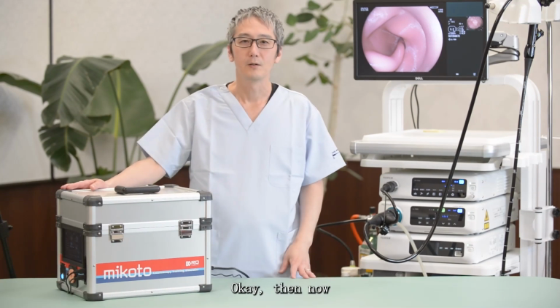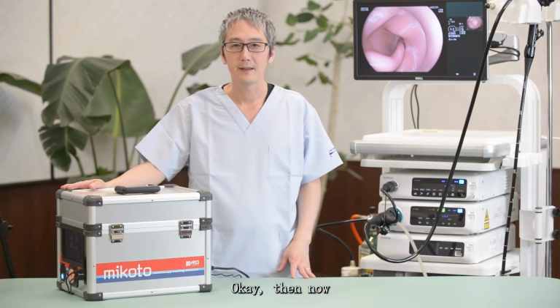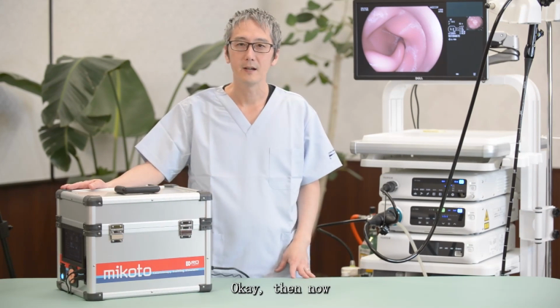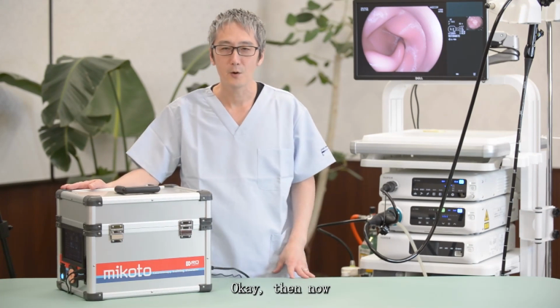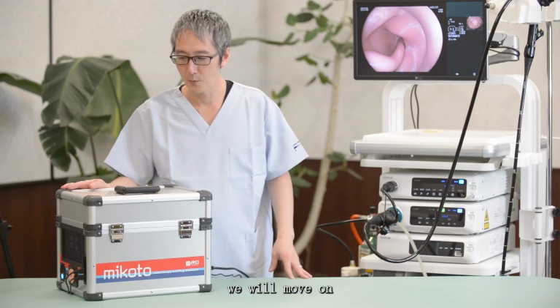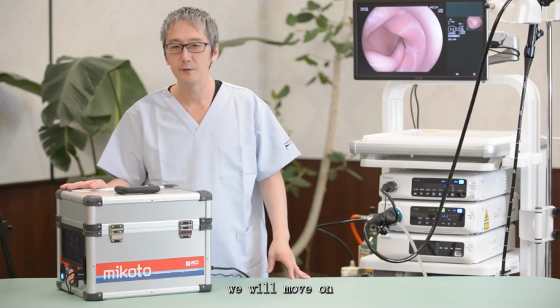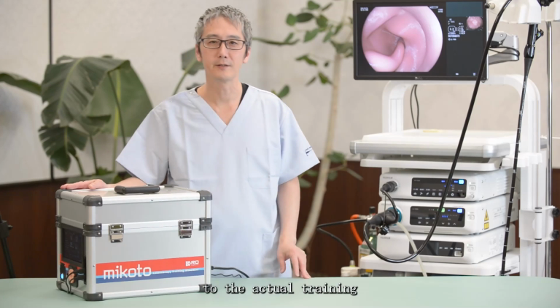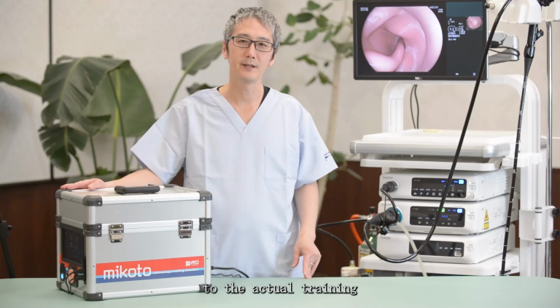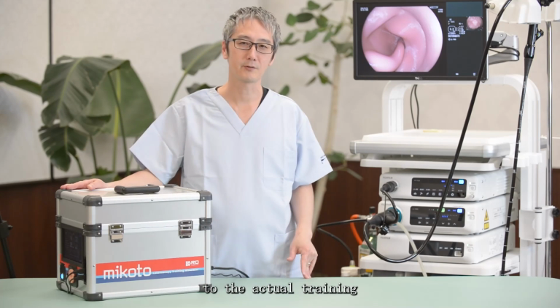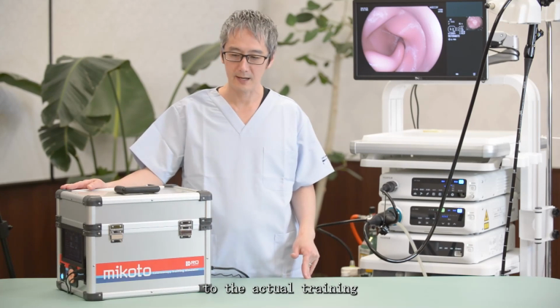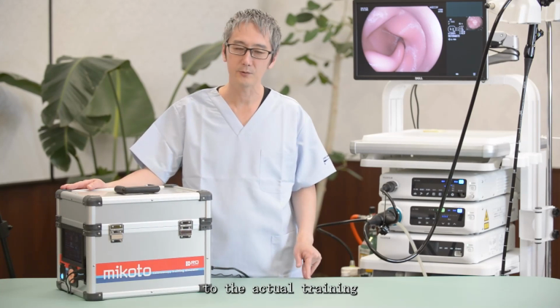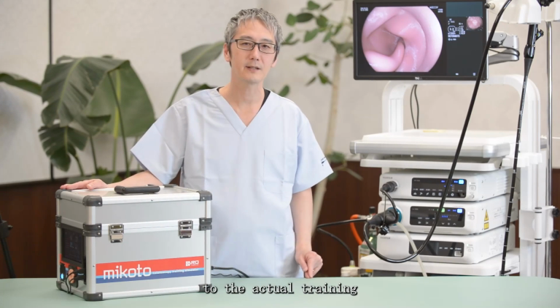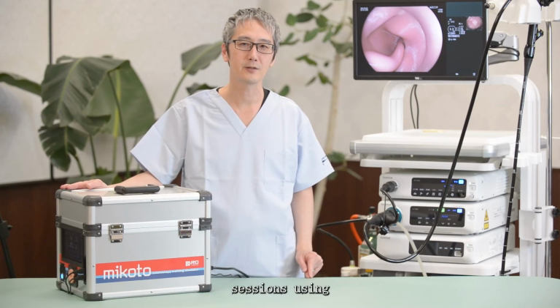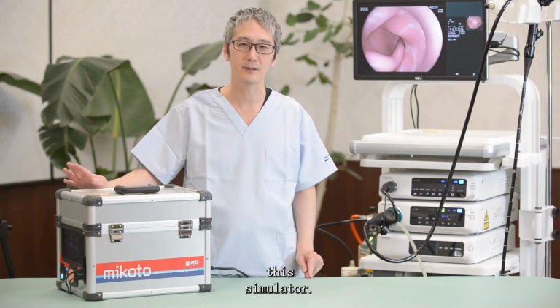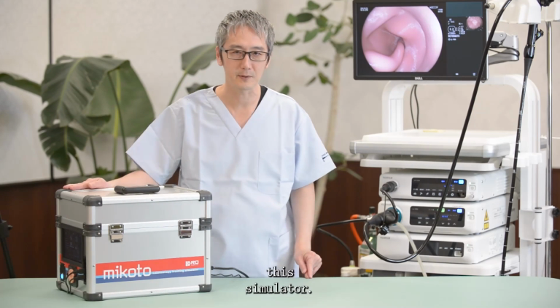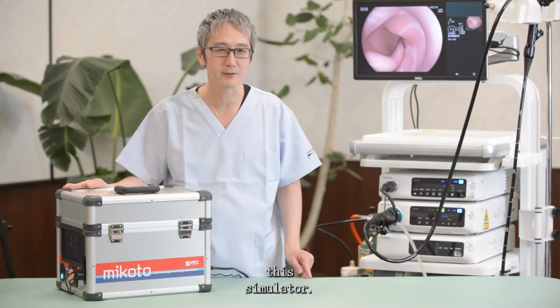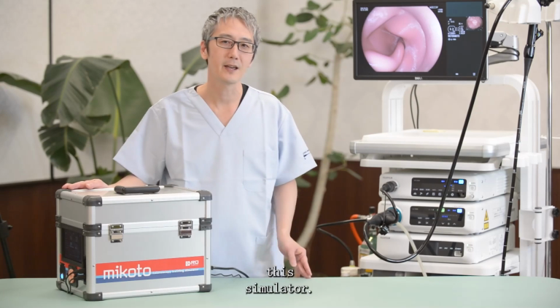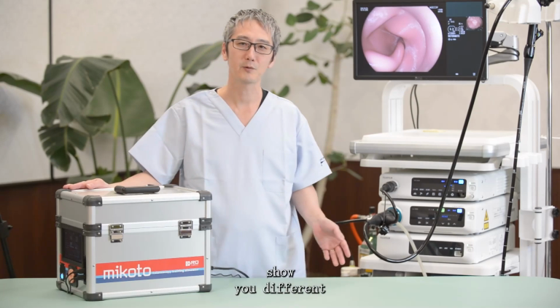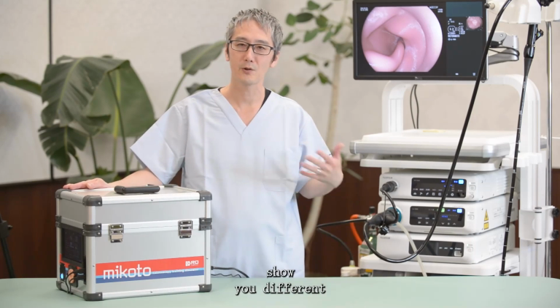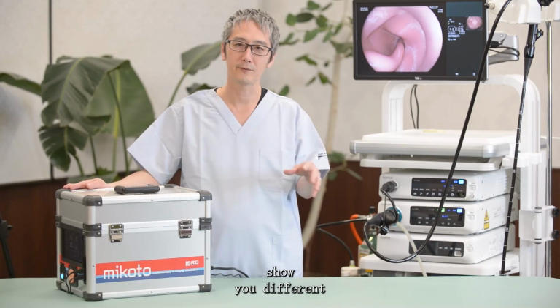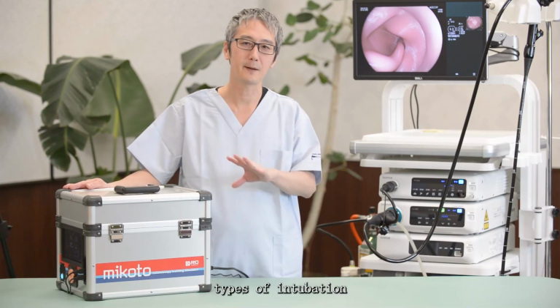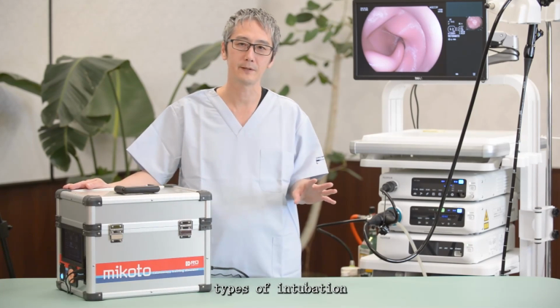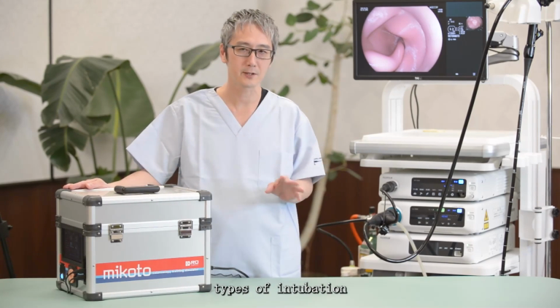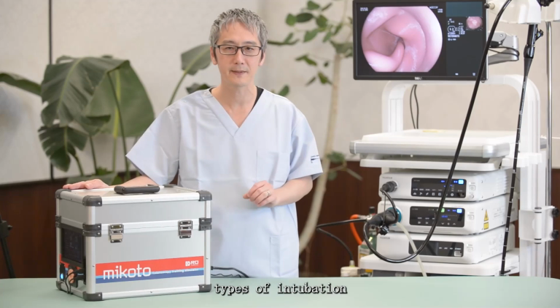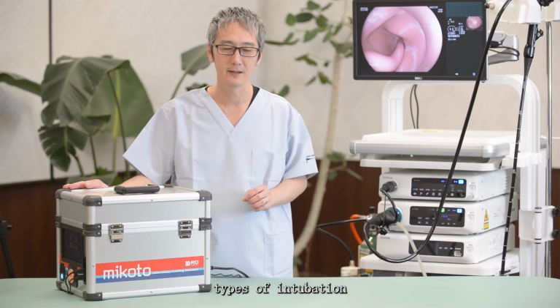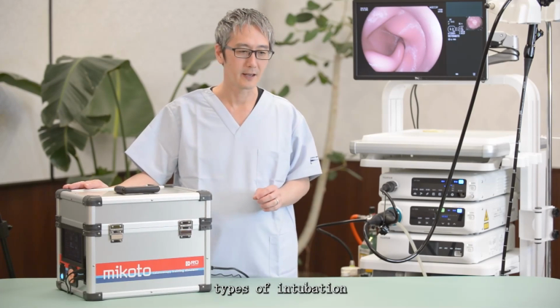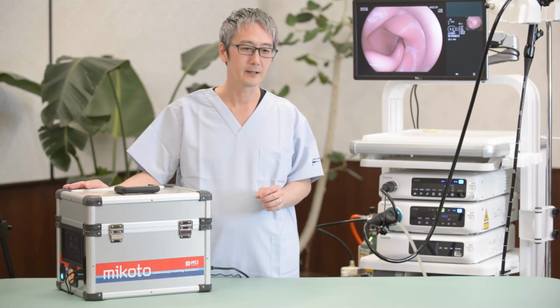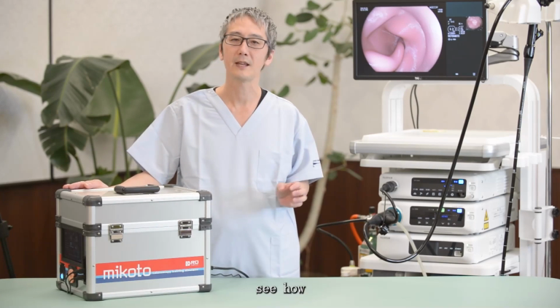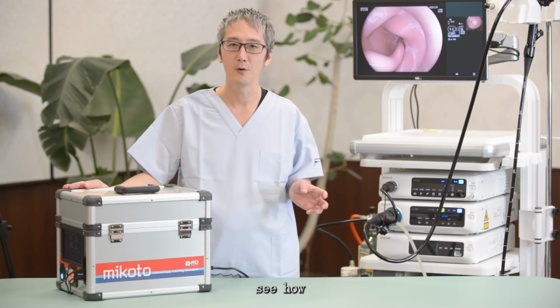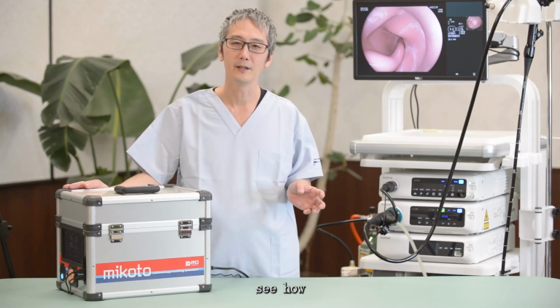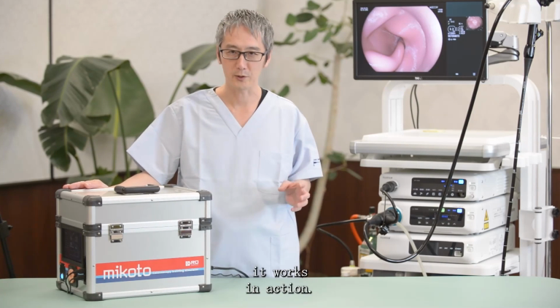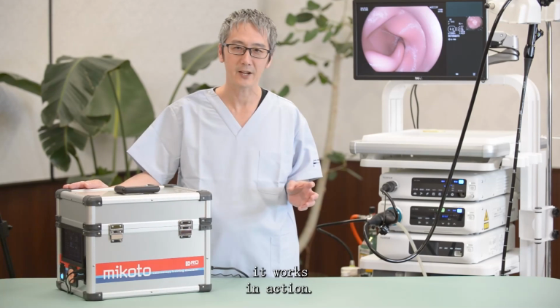Now we will move on to the actual training session using this simulator. We'll try to show you different types of intubation methods and see how it works in action.